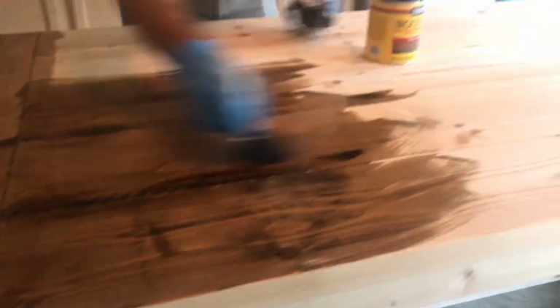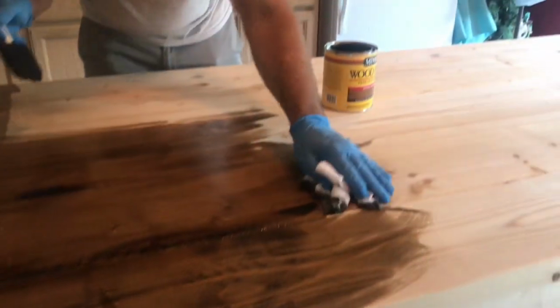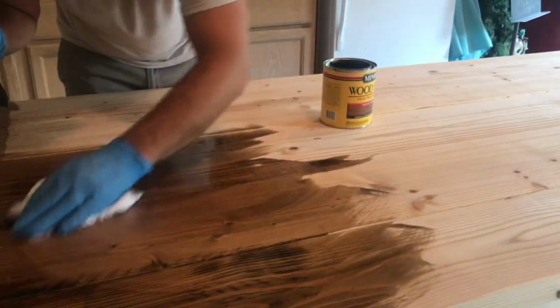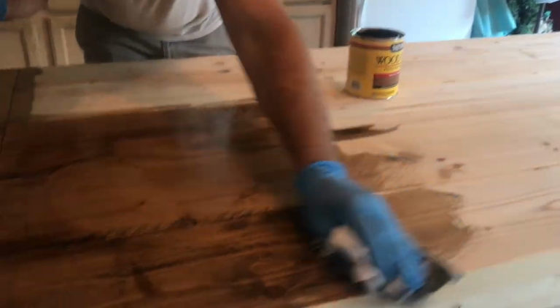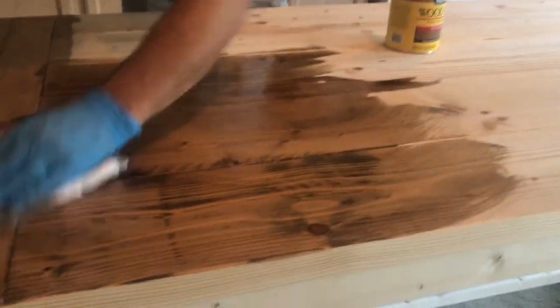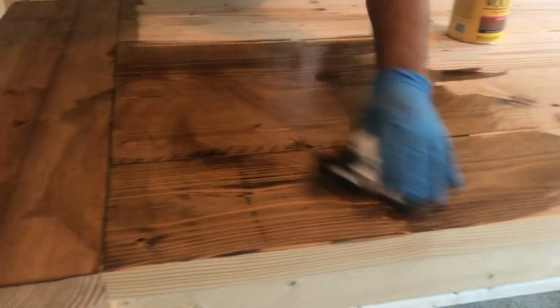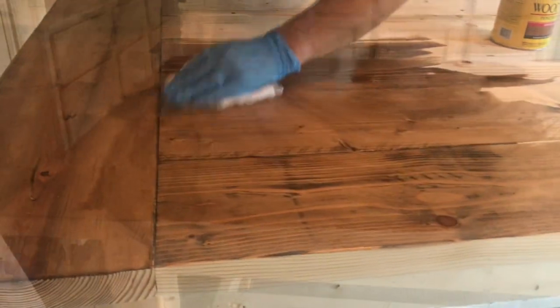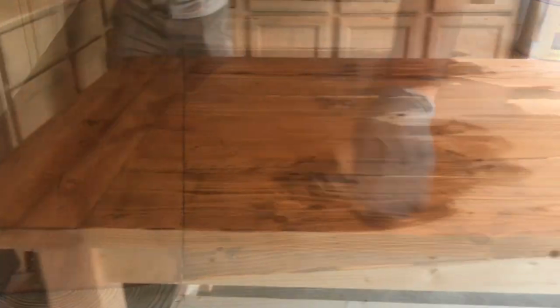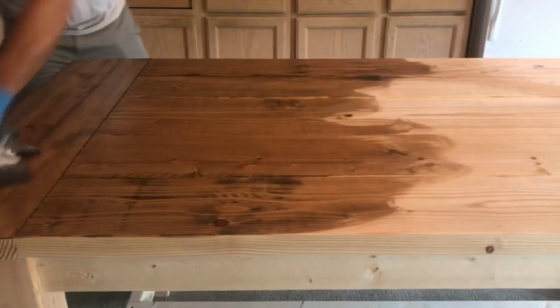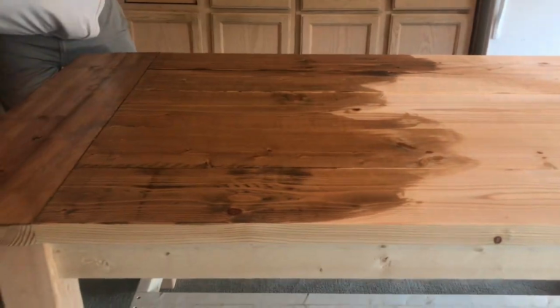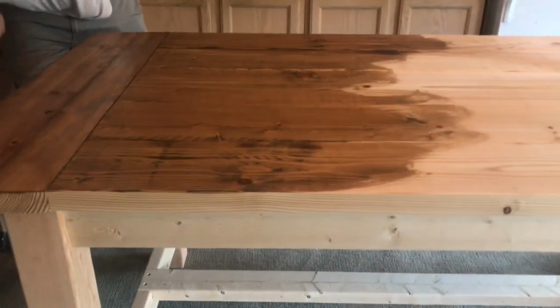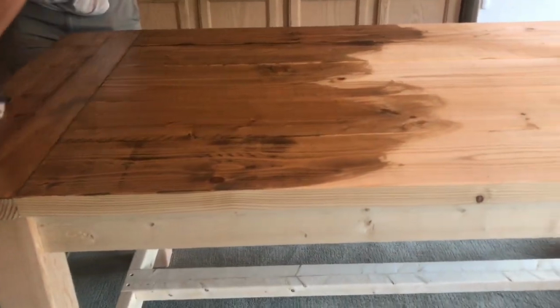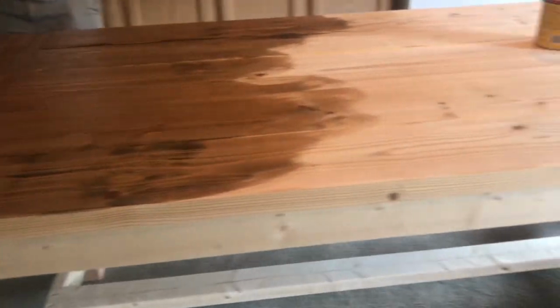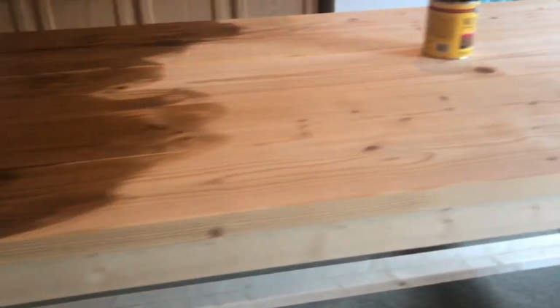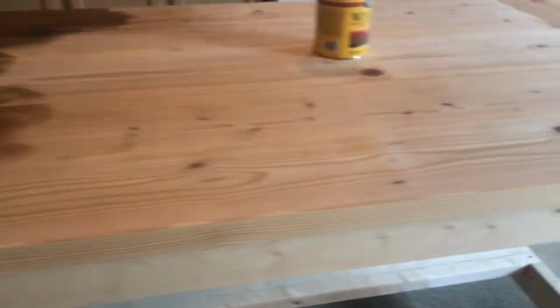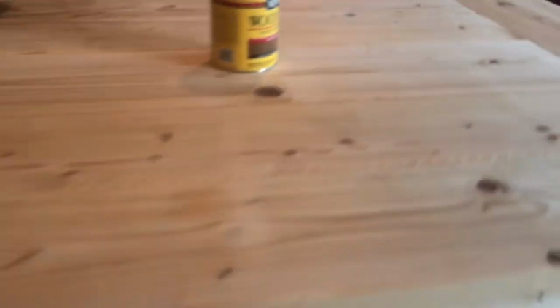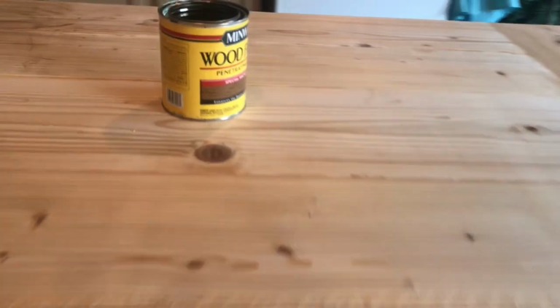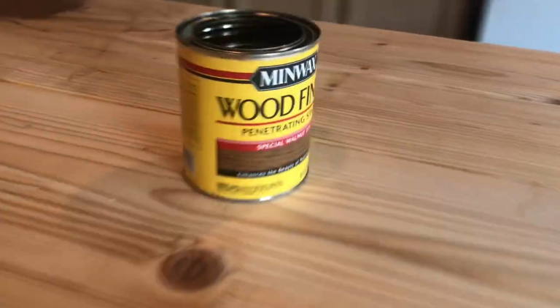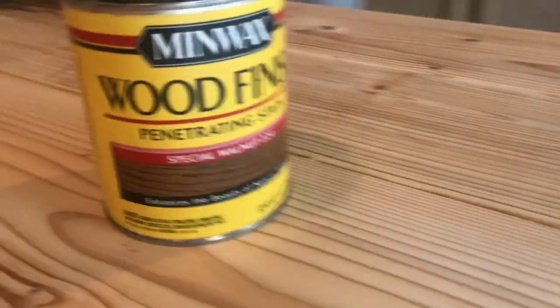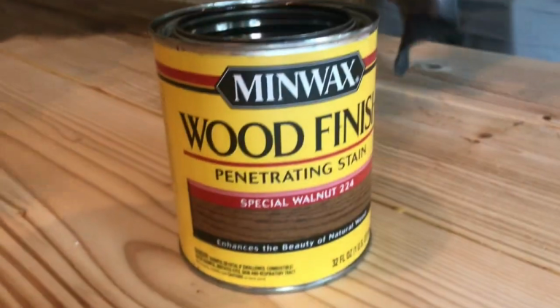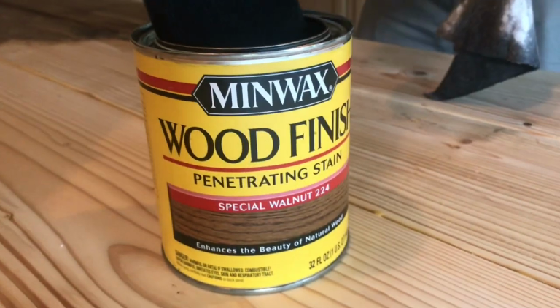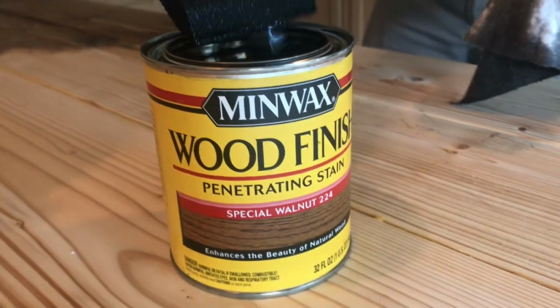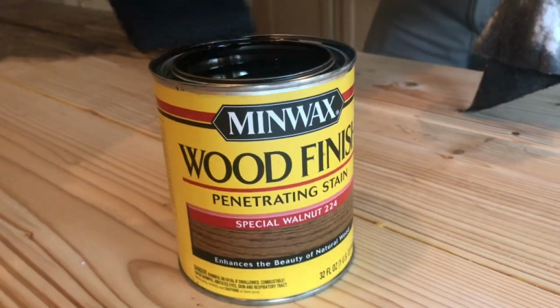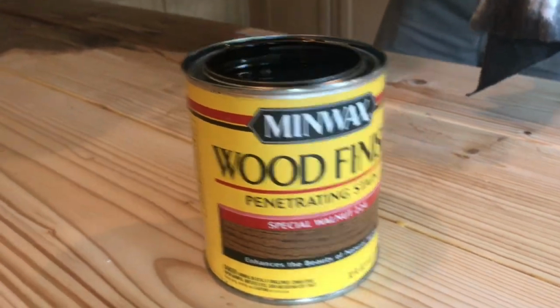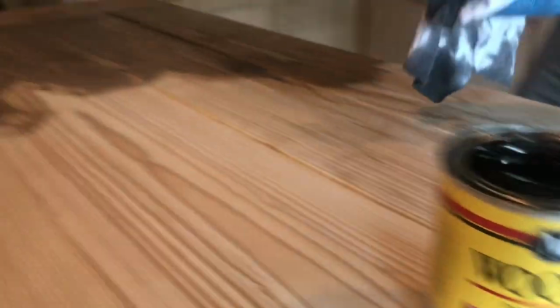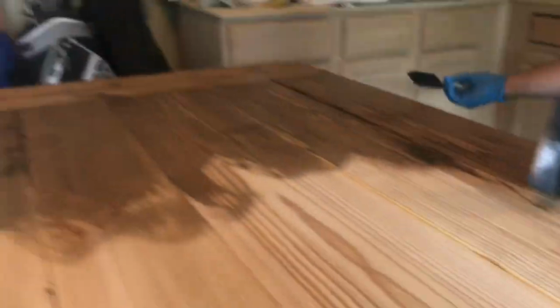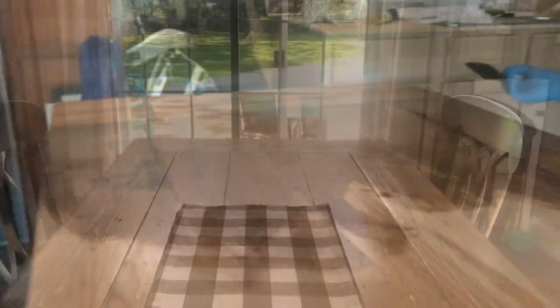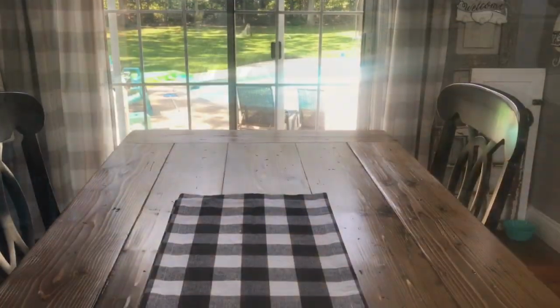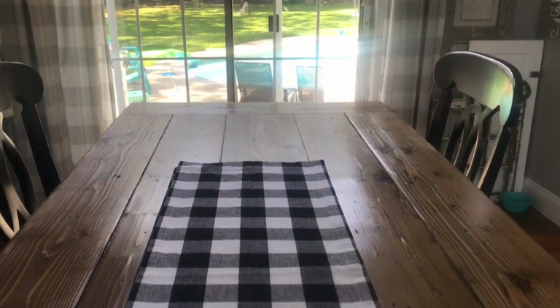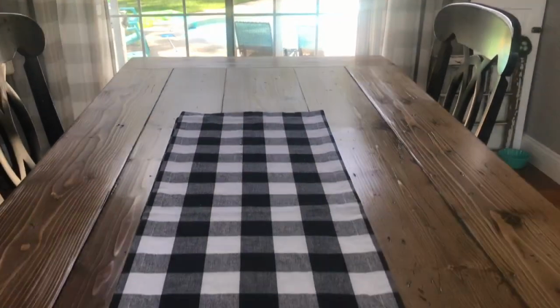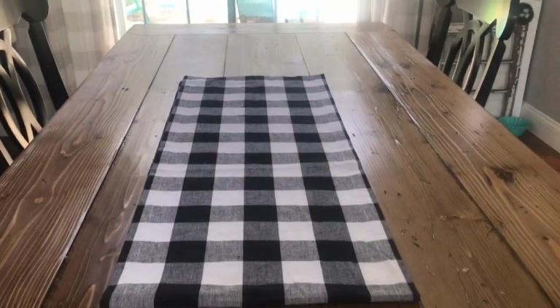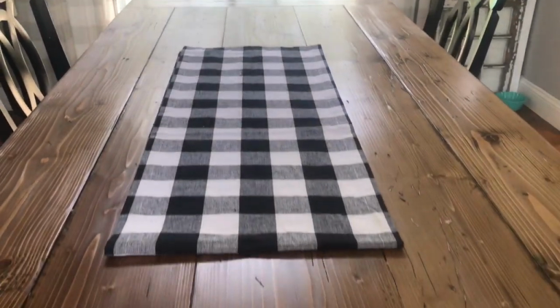We sanded it, then stained it, sanded it a couple of times, and tried some different stain finishes. We ended up with something that we really, really loved. Here is the final table in our dining room.